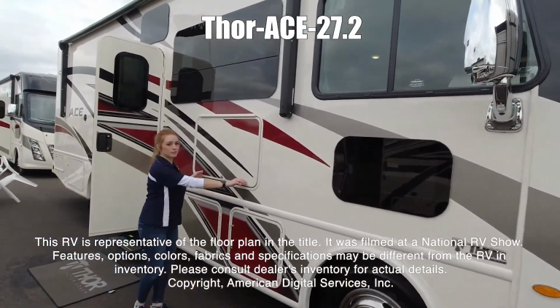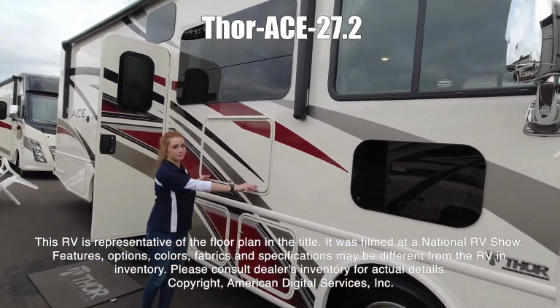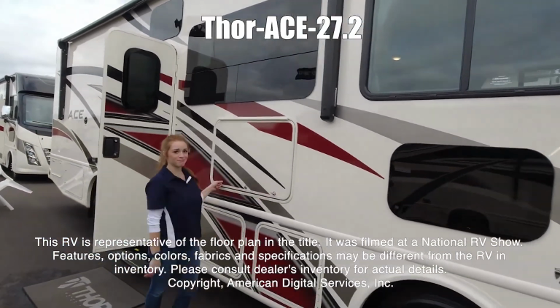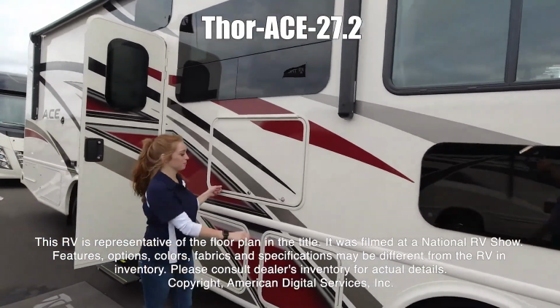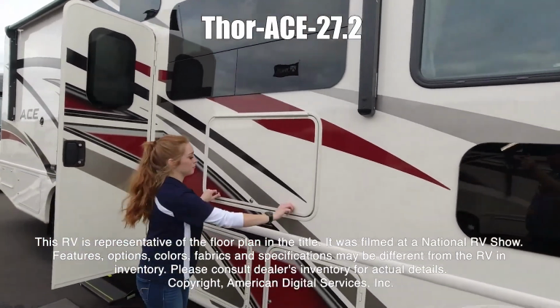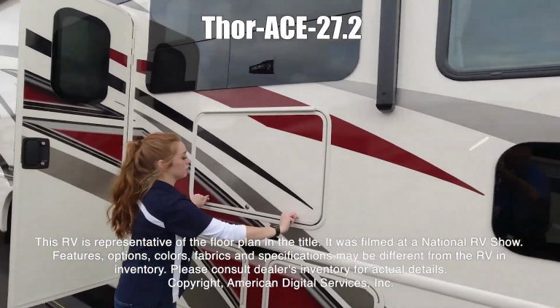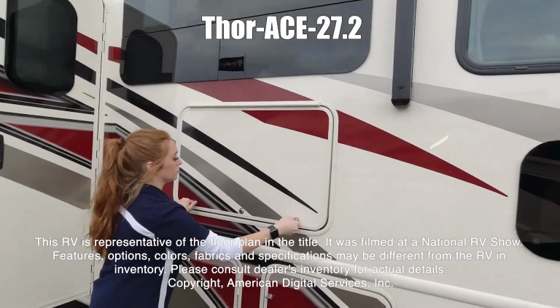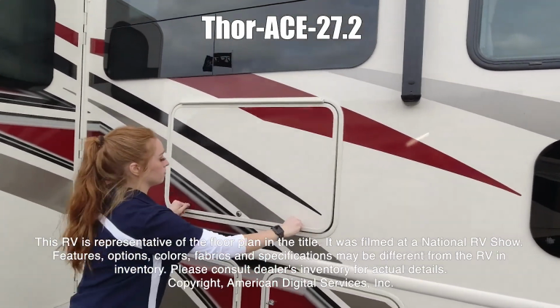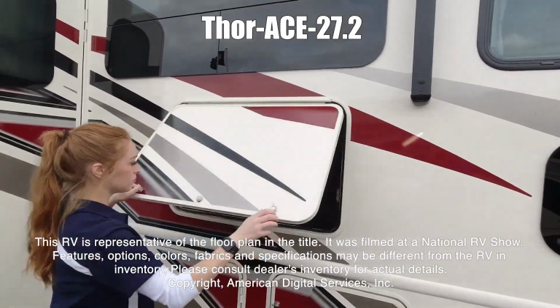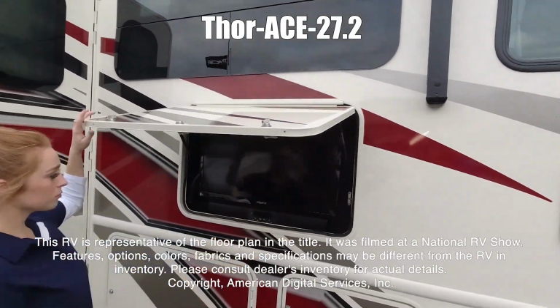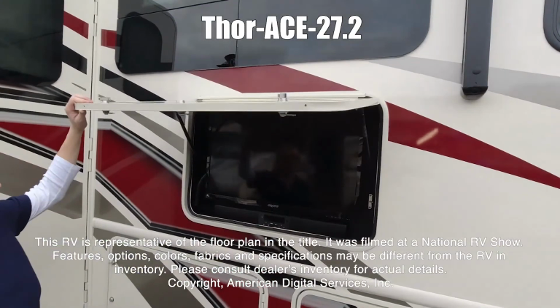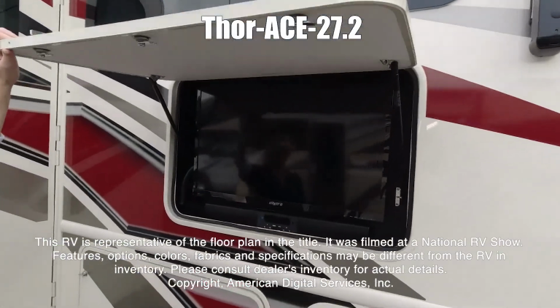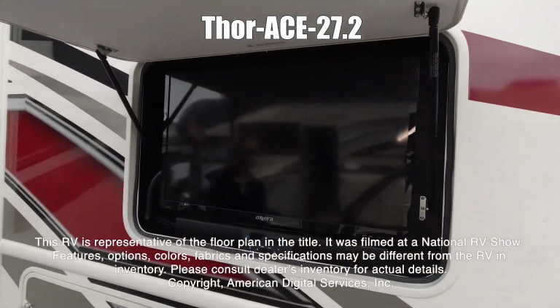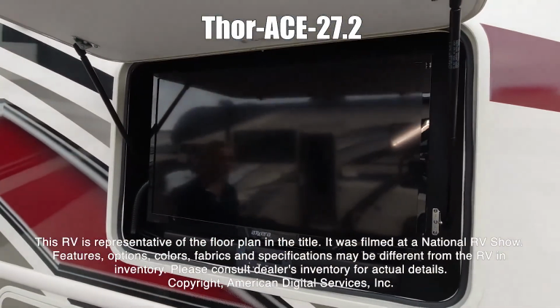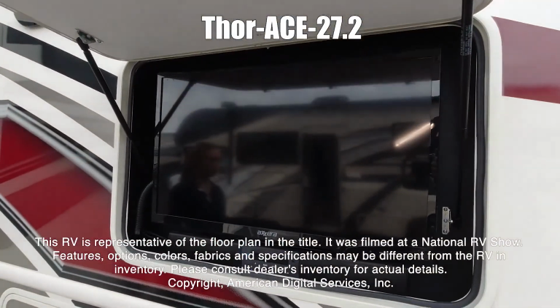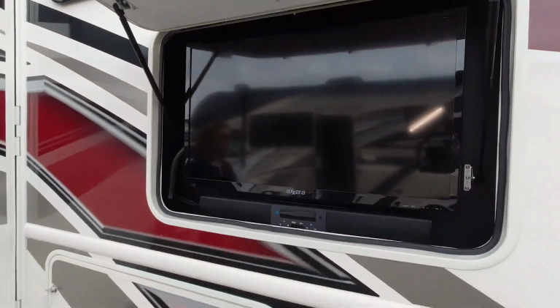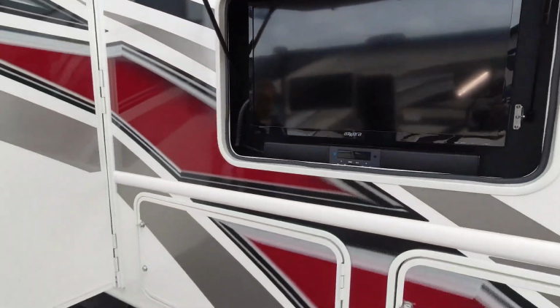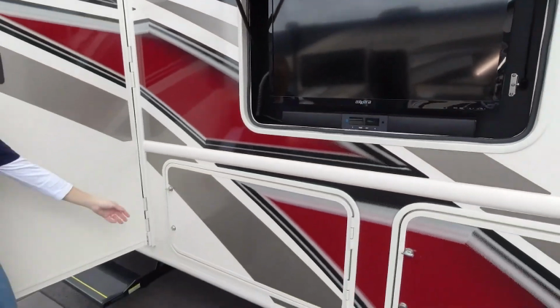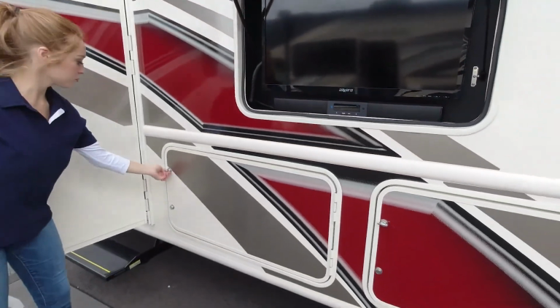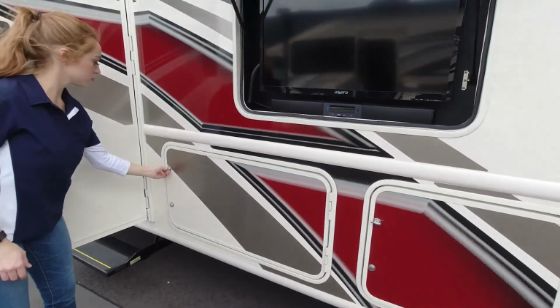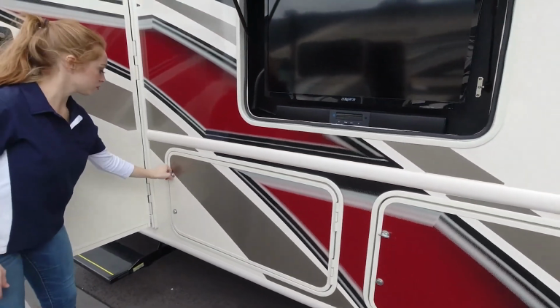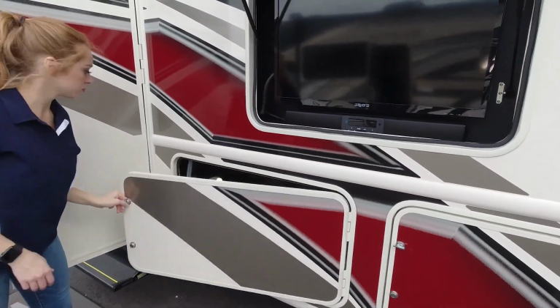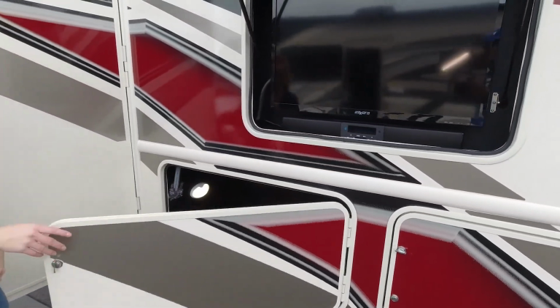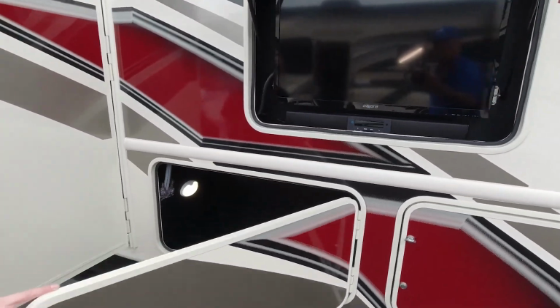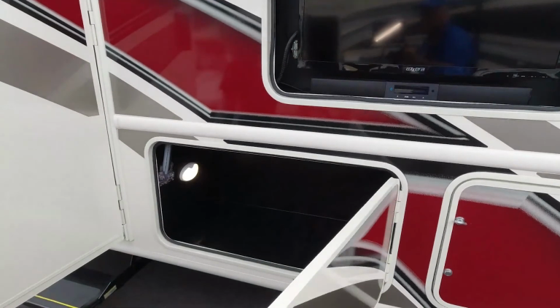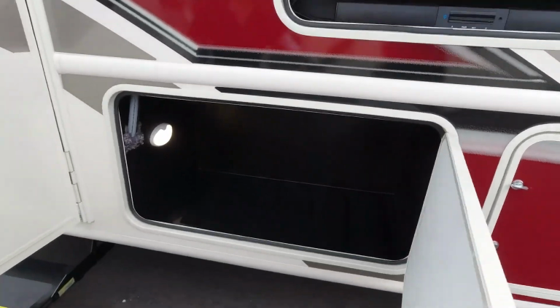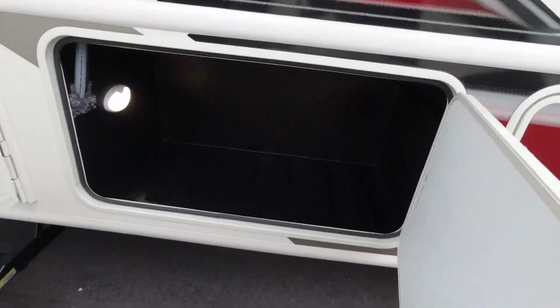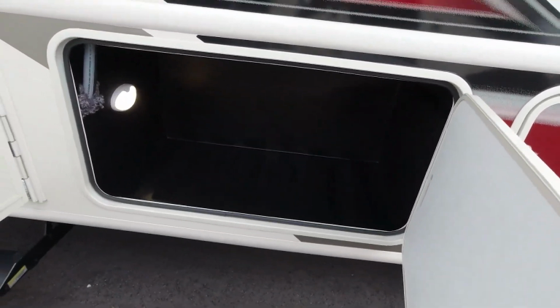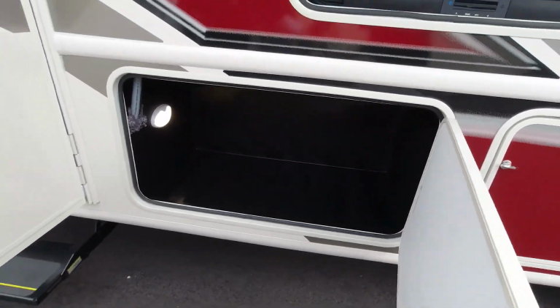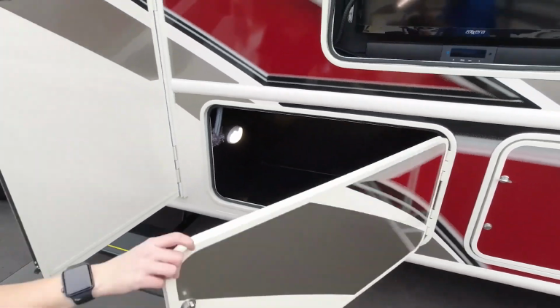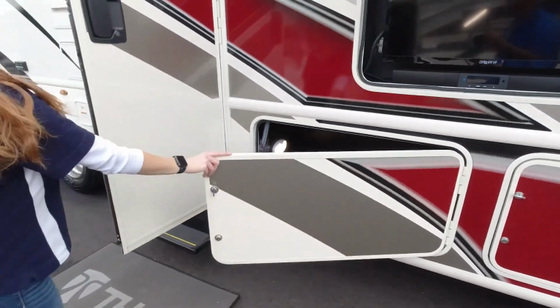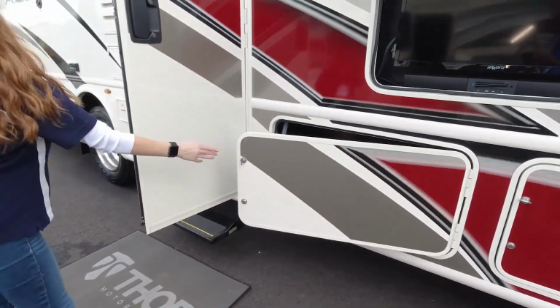It was shot at a national RV show. The features, options, colors, fabrics, and specifications may be different from the RV in the dealer's inventory. Please consult the dealer's inventory for actual details on this RV.